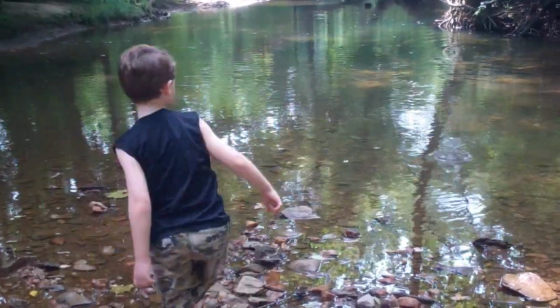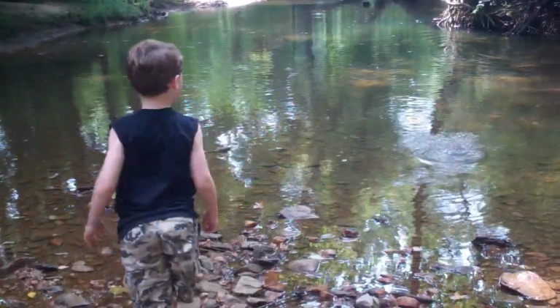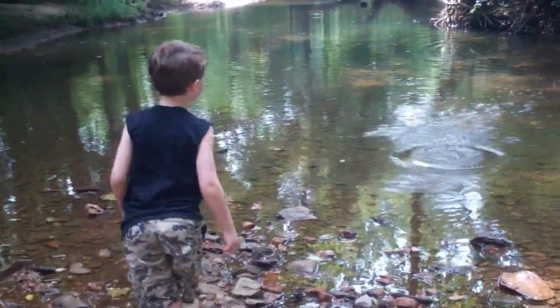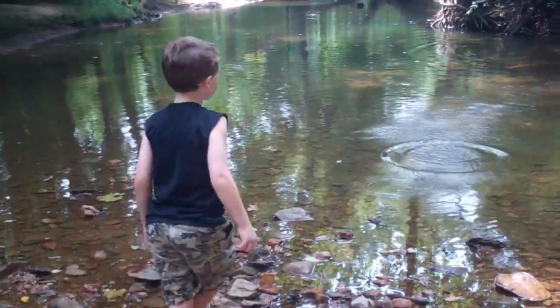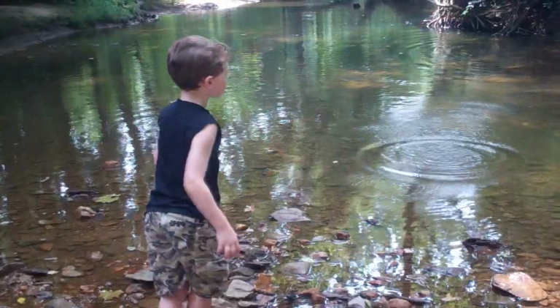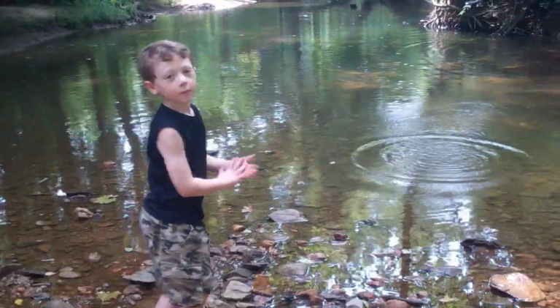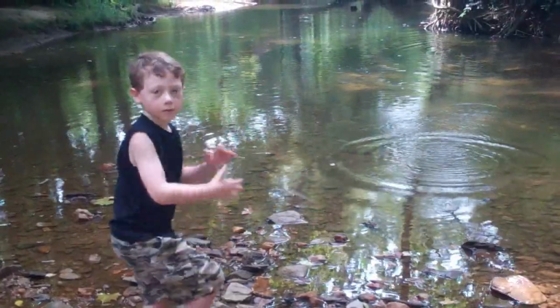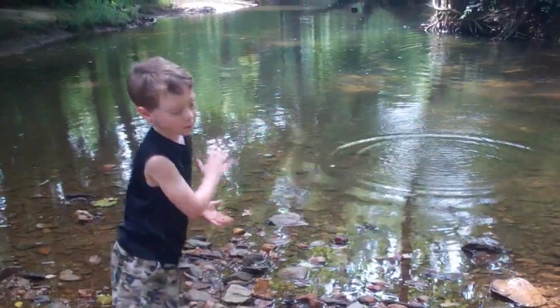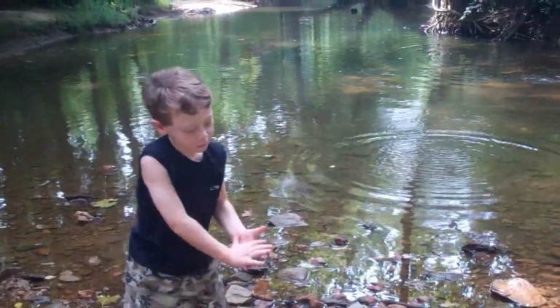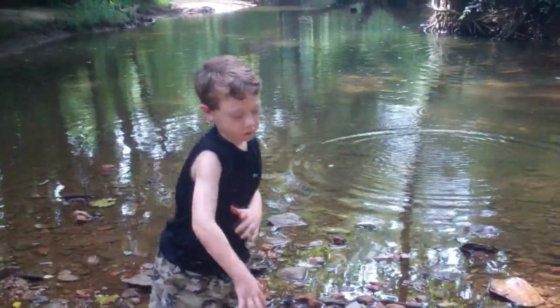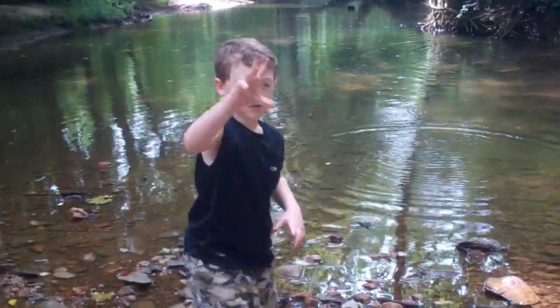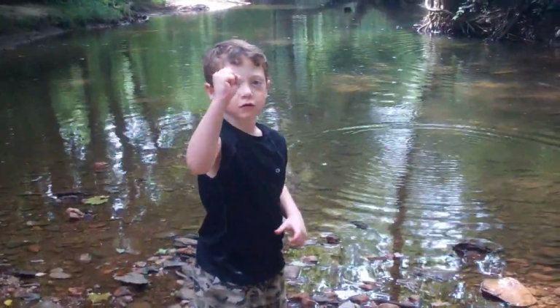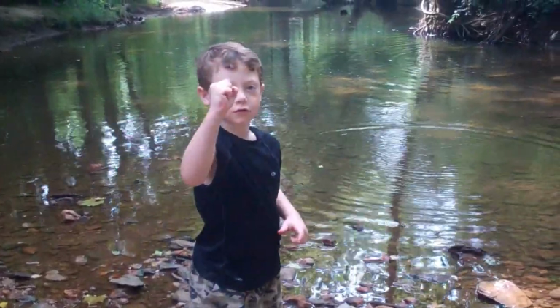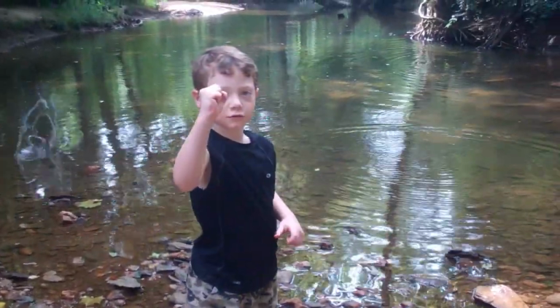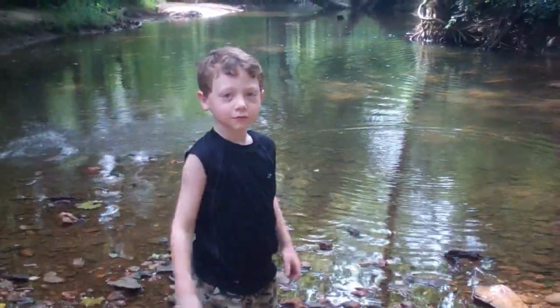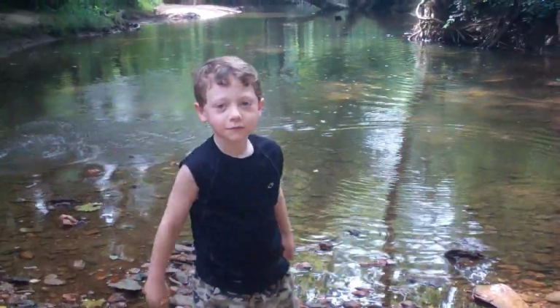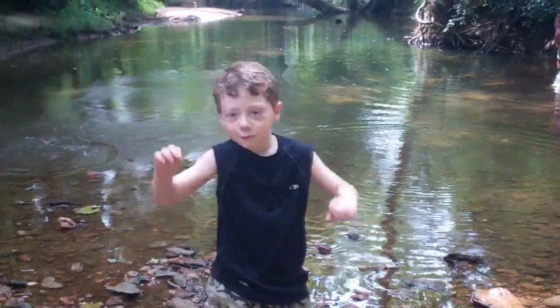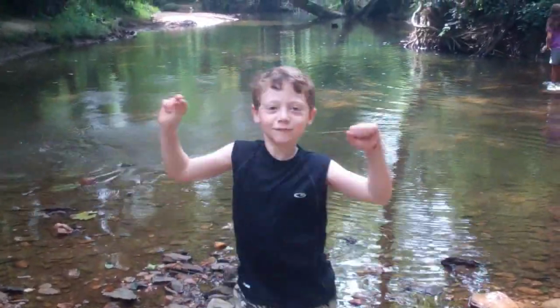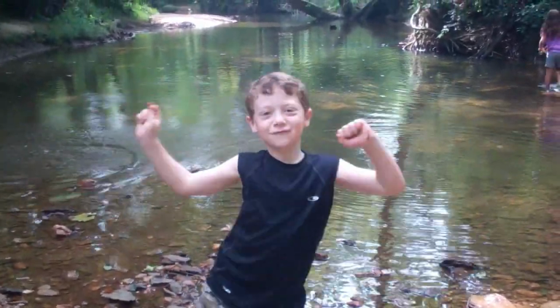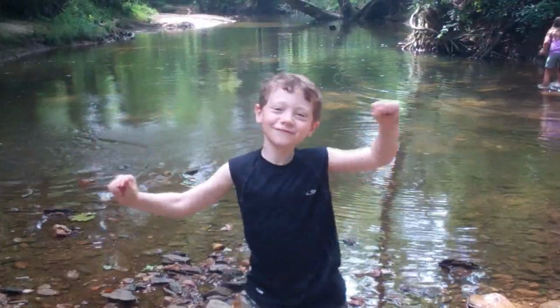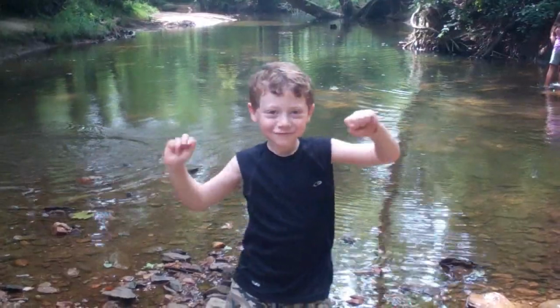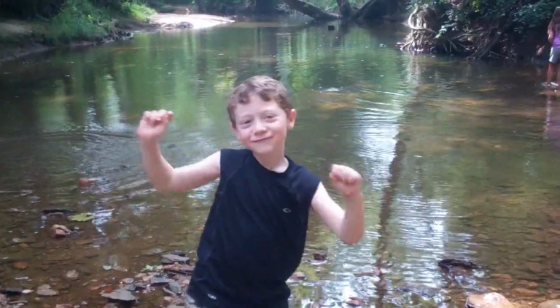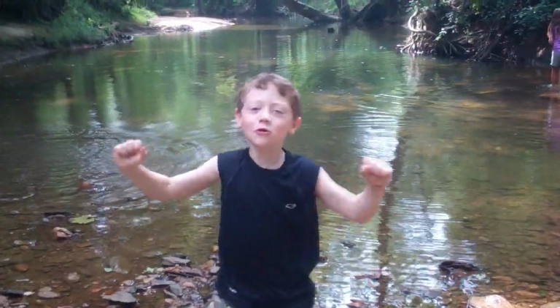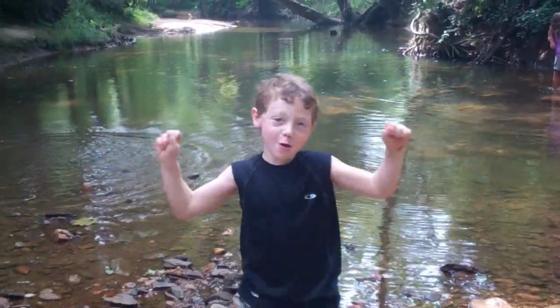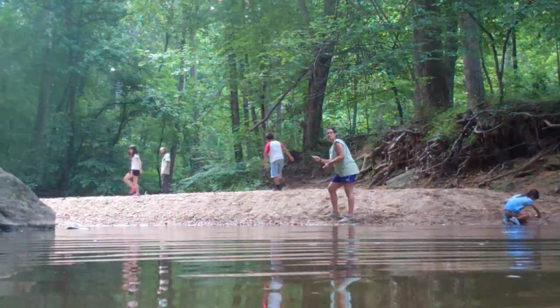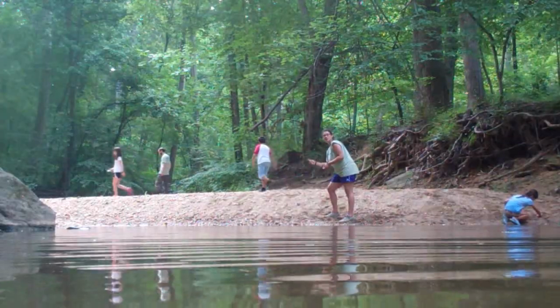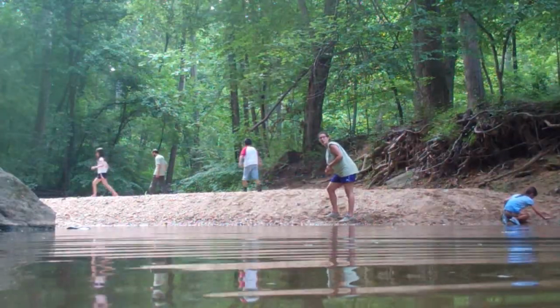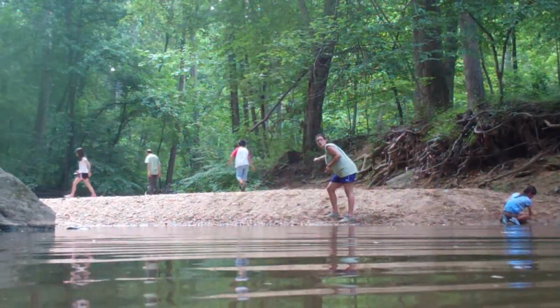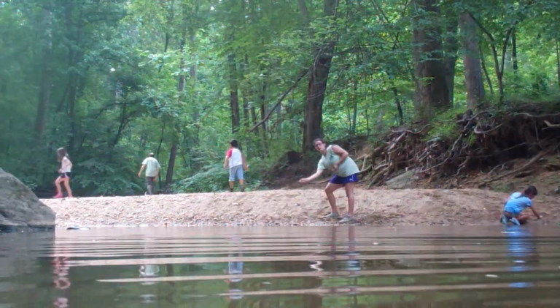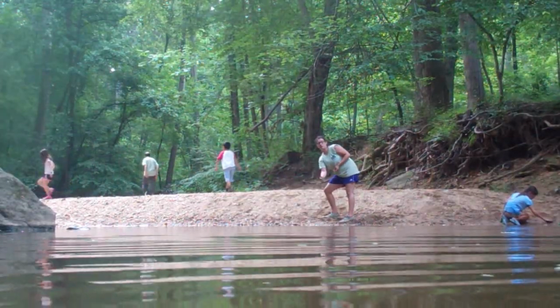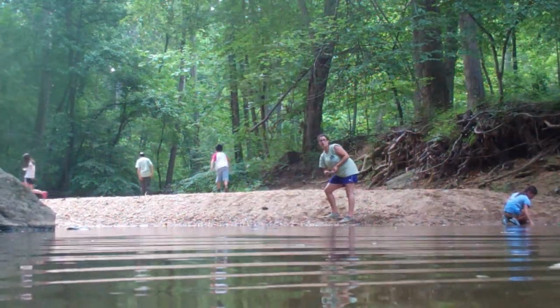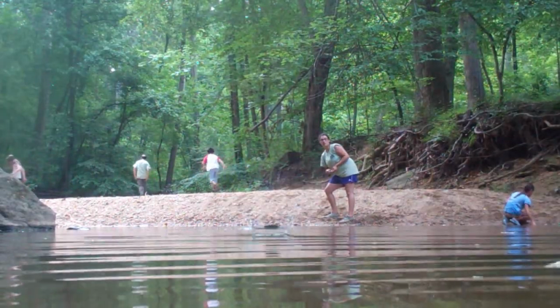This is going to be a good rock. Now do a little dance because you just skipped a rock. It's literally a little dance.